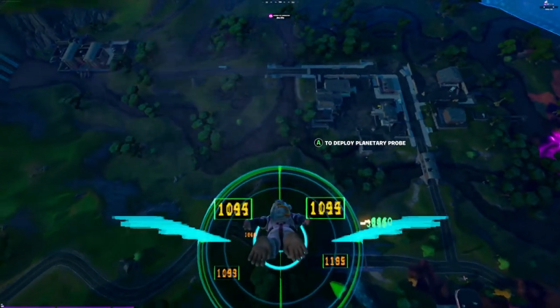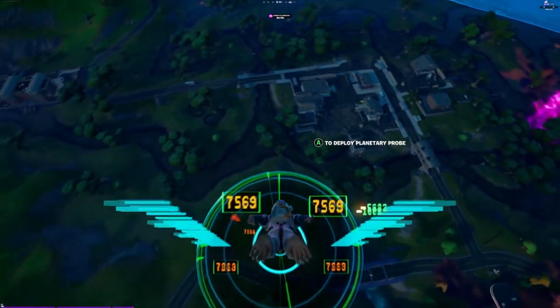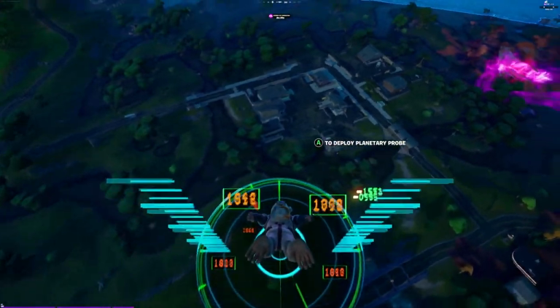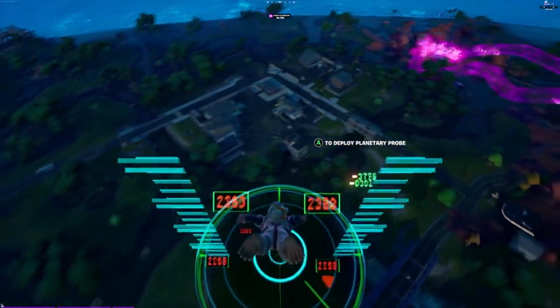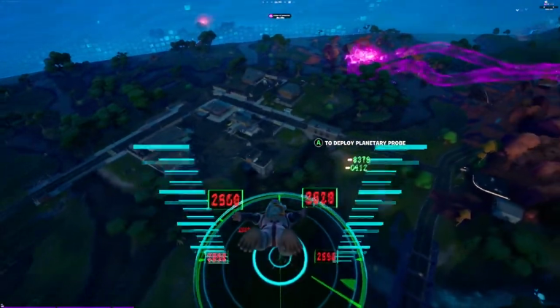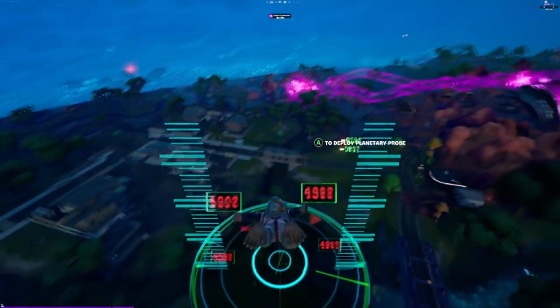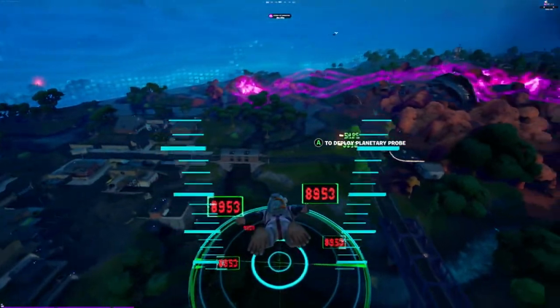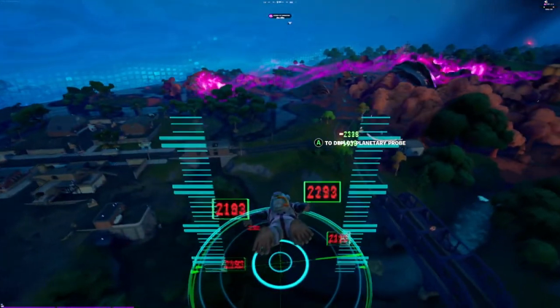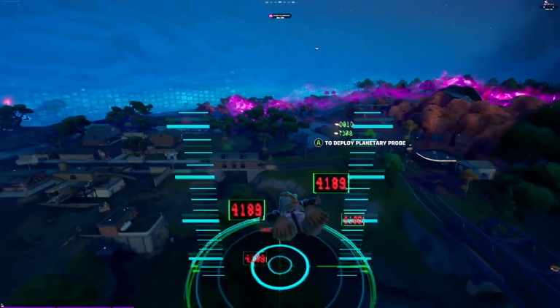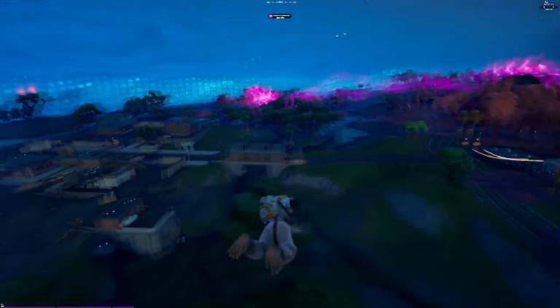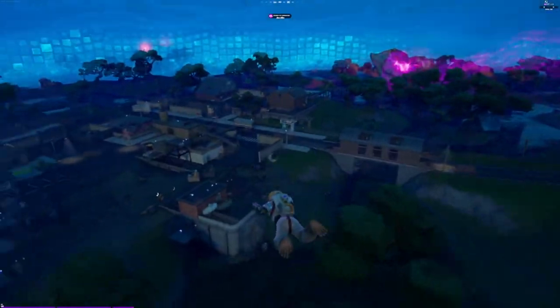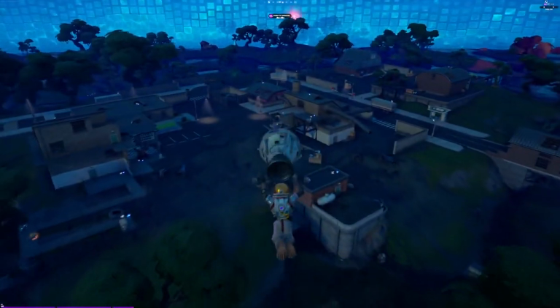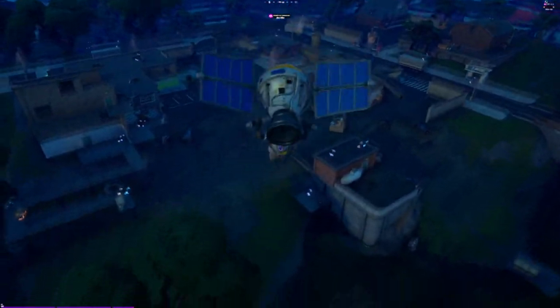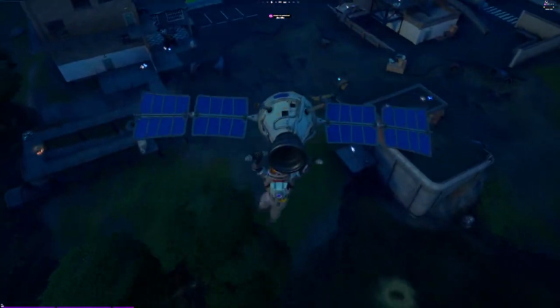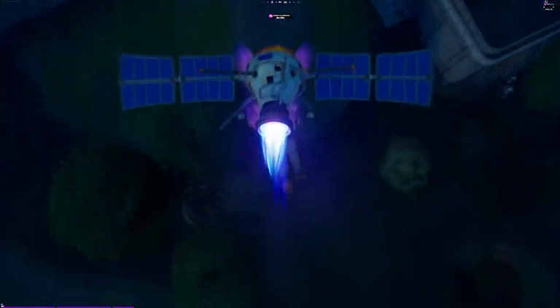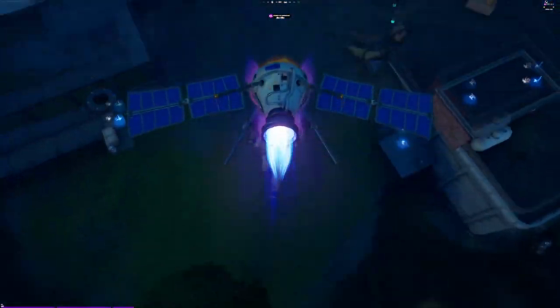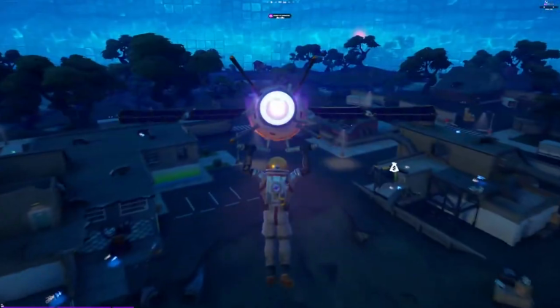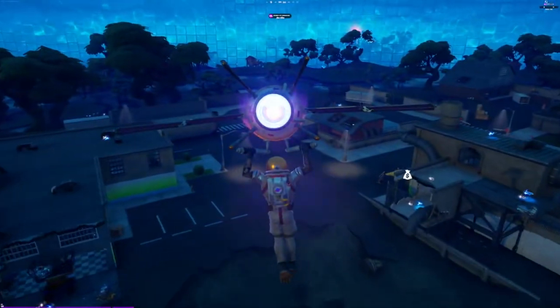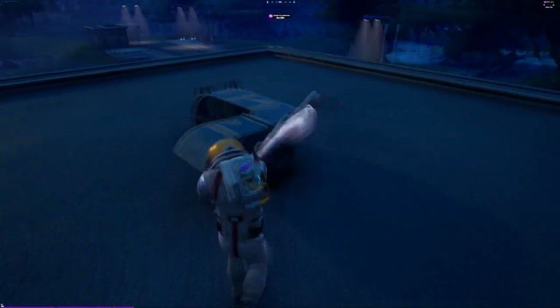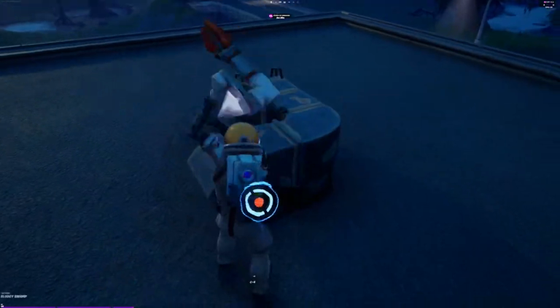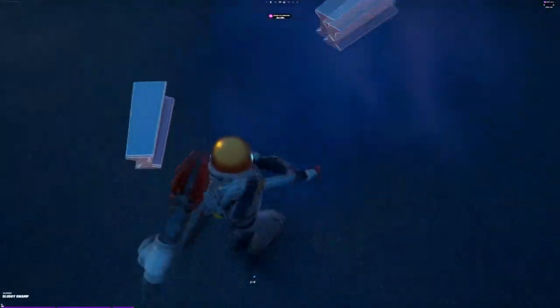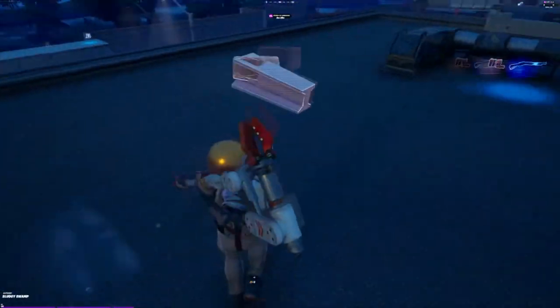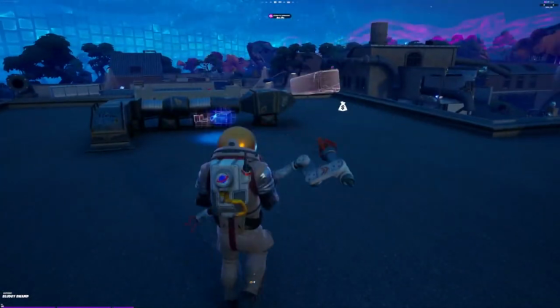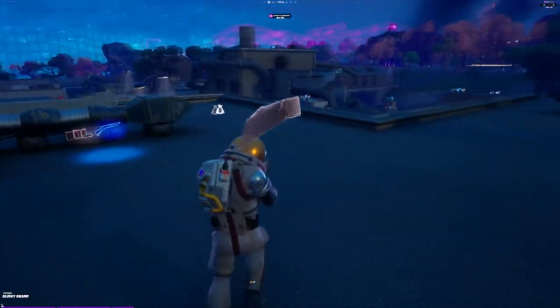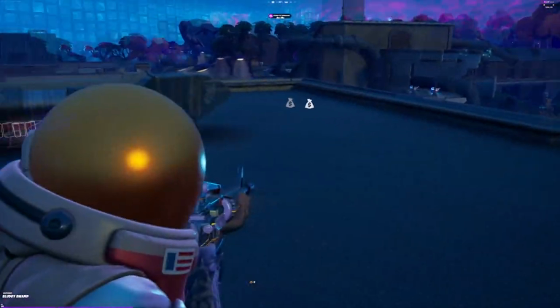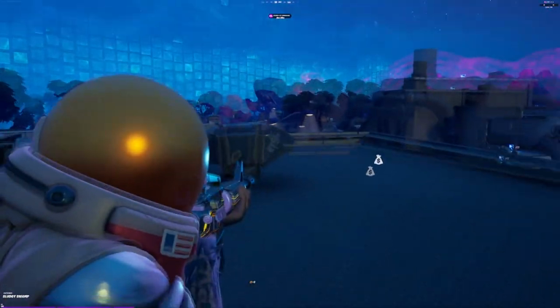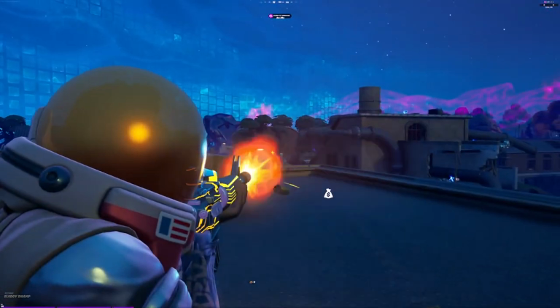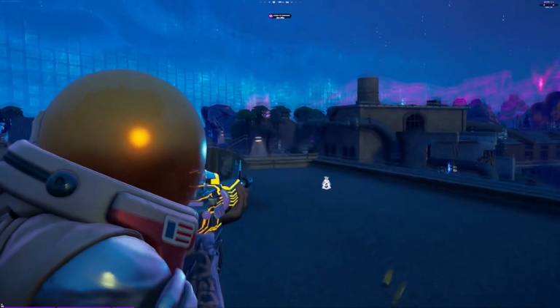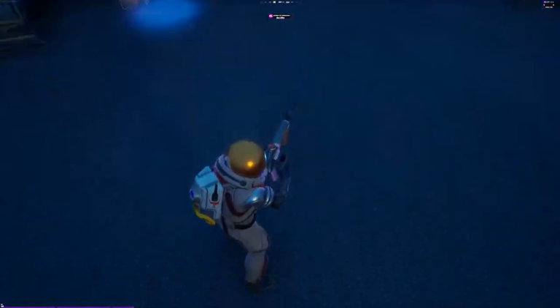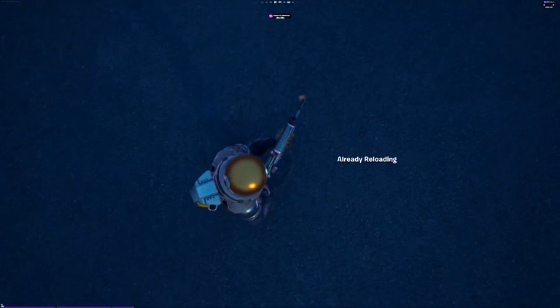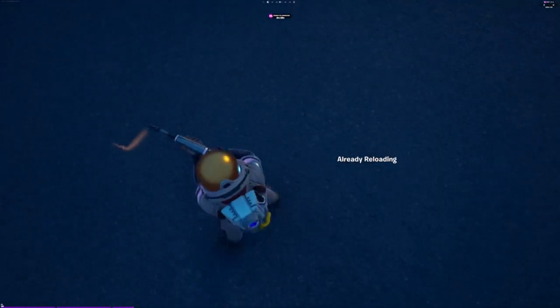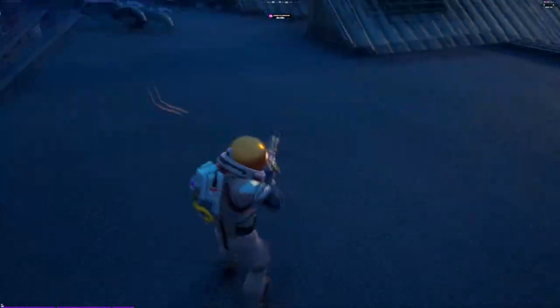Then we've got another JB combo, but this is for his Lunar Surface Style. I paired him with the Overlay Contrail and the Planetary Probe Glider. Along with that we've got the Astro Back Bling, the EVA Harvesting Tool, and the Can Do It Wrap.